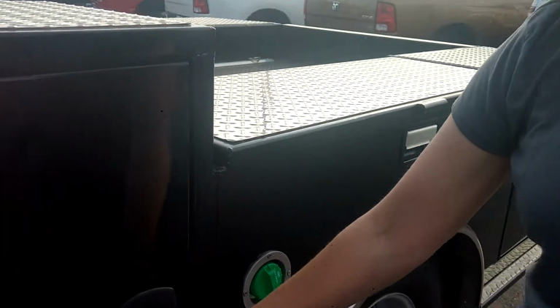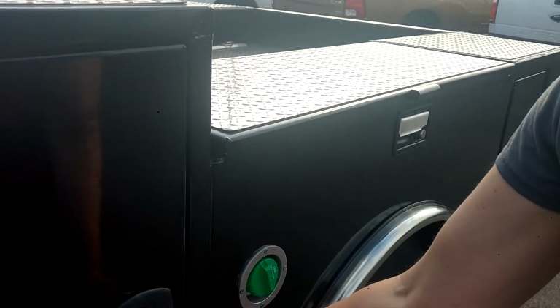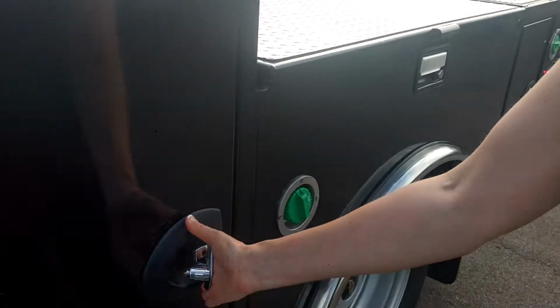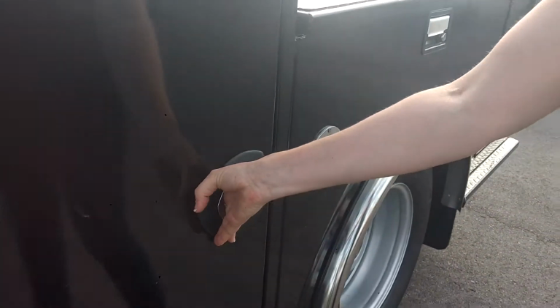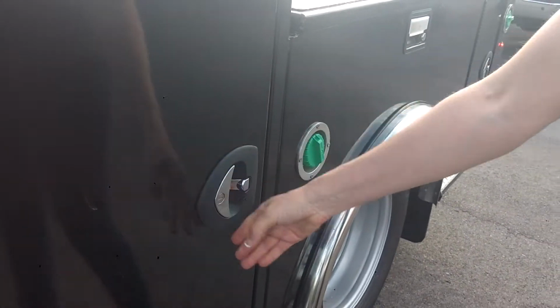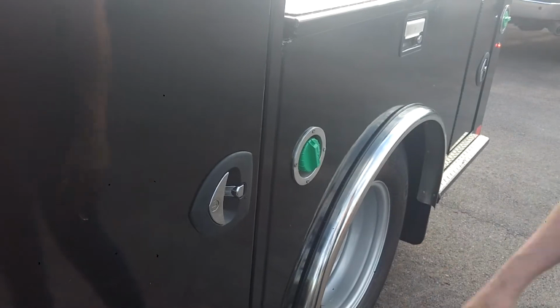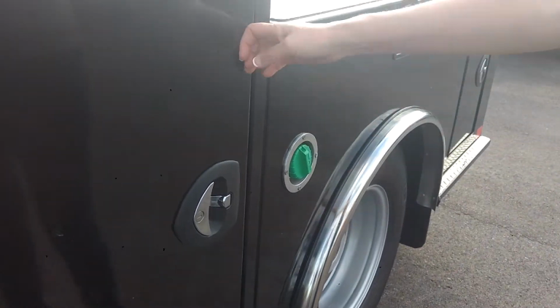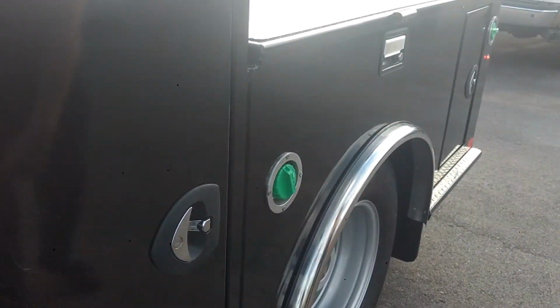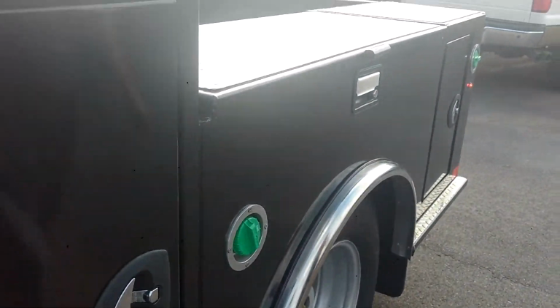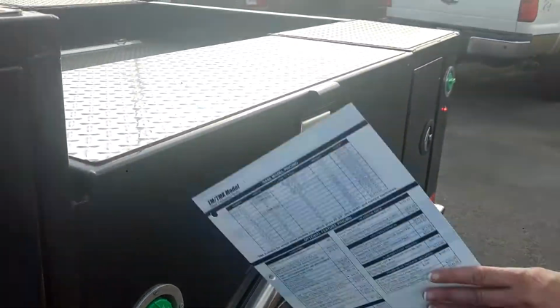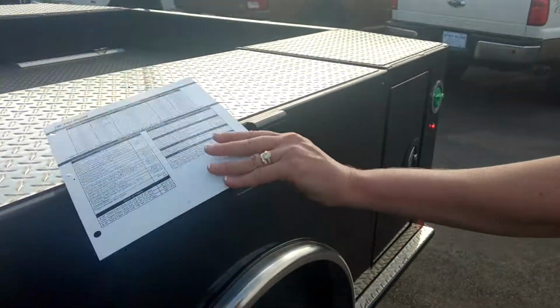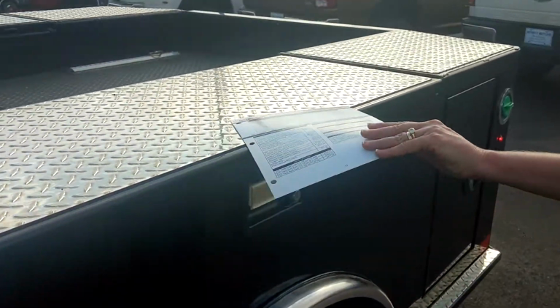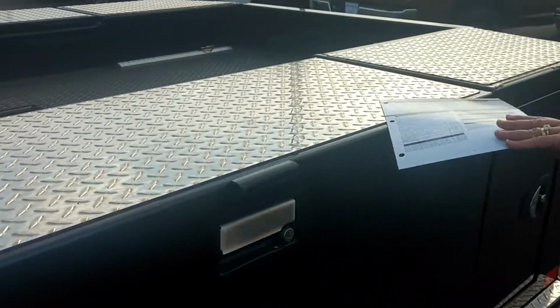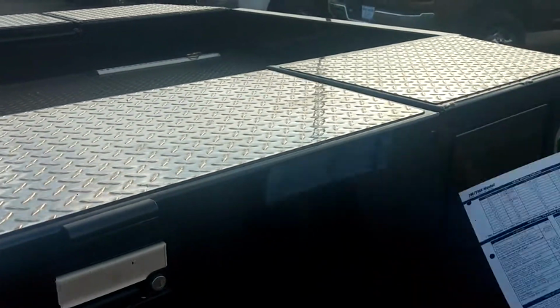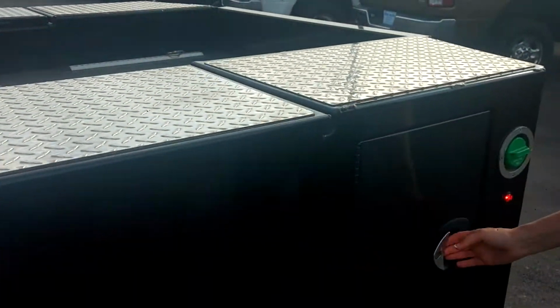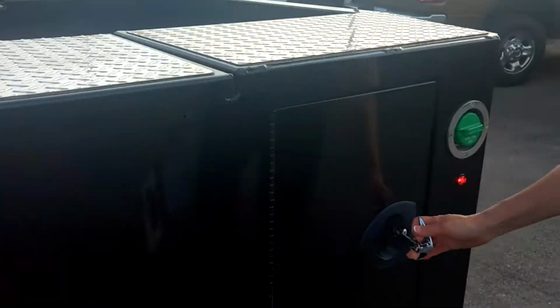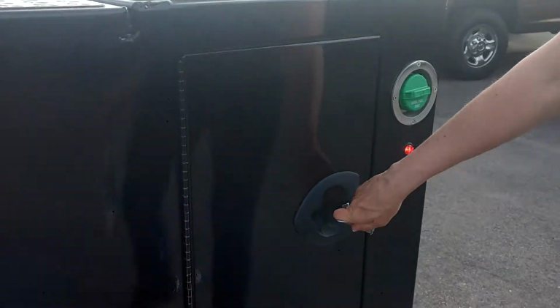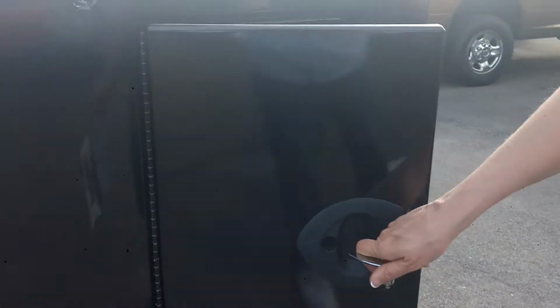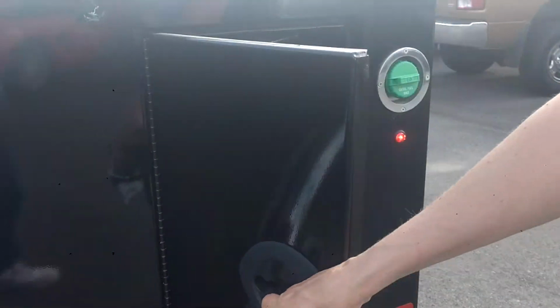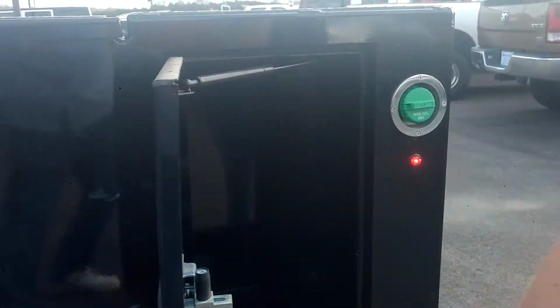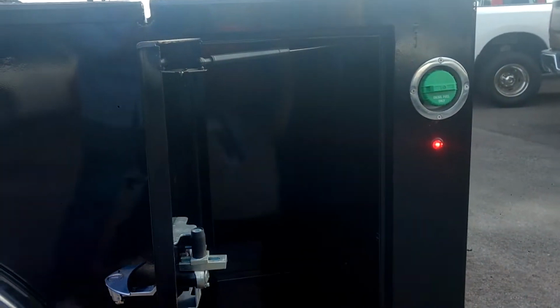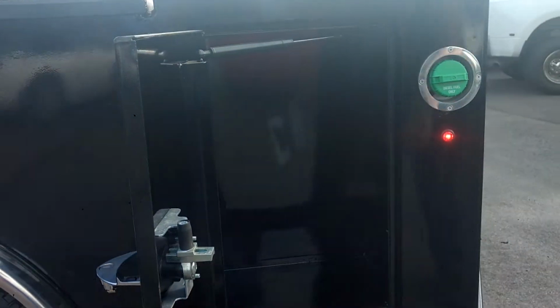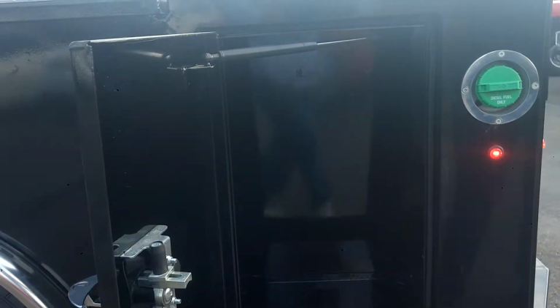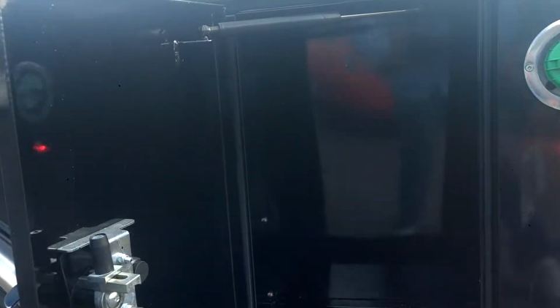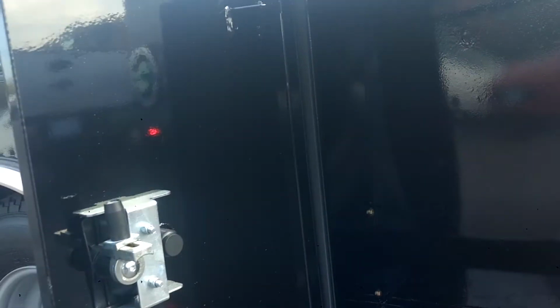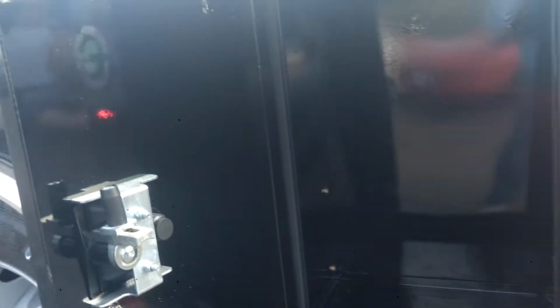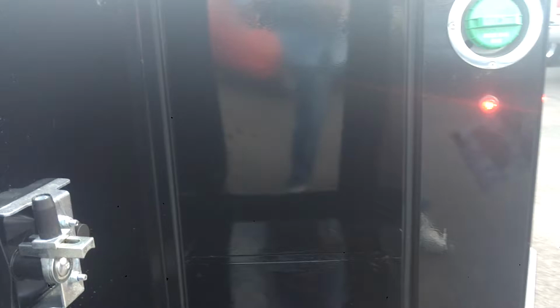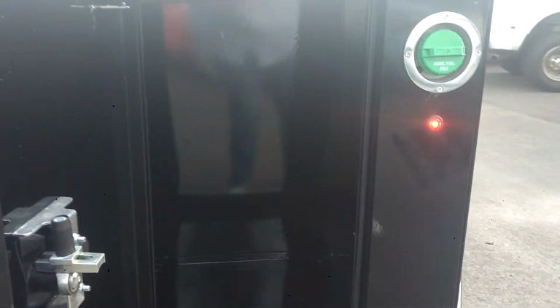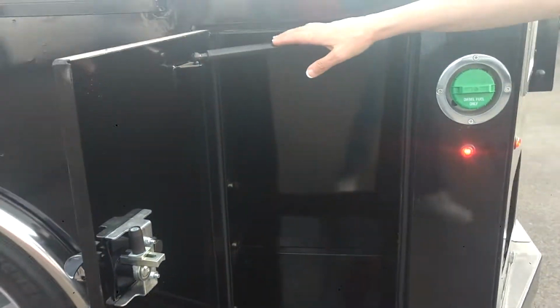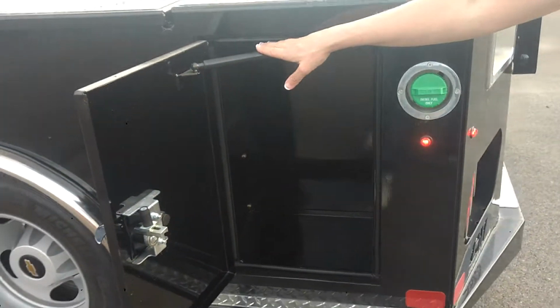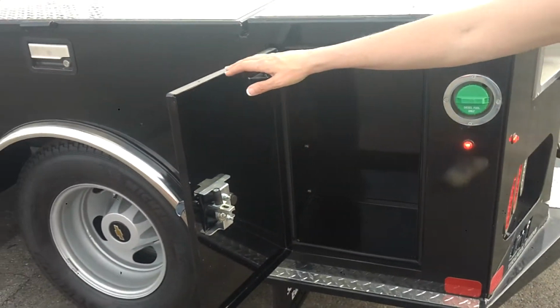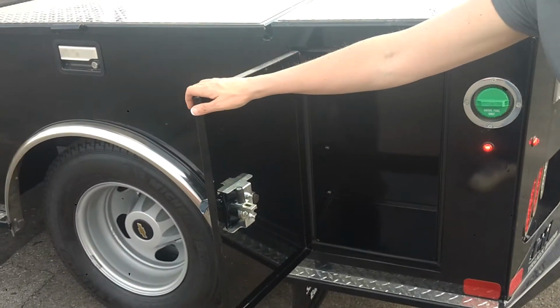Once you do that, get the compression latch back like that. This has got your tool box up here, and you've got a back tool box as well. All the boxes come equipped.